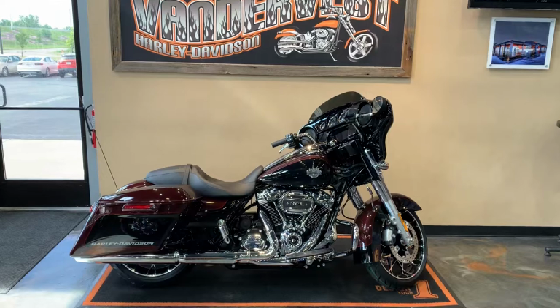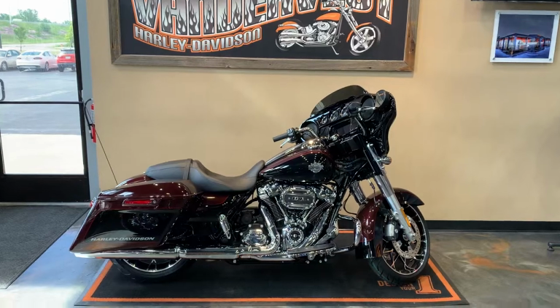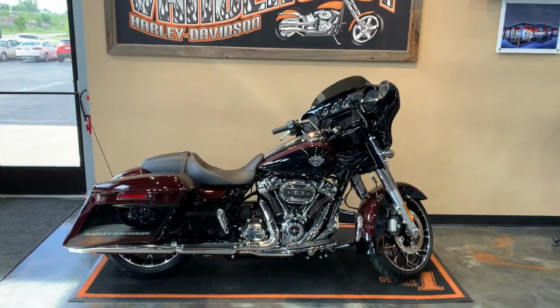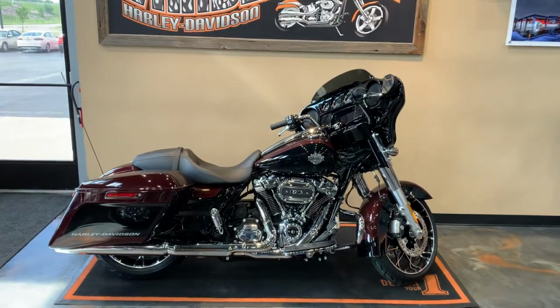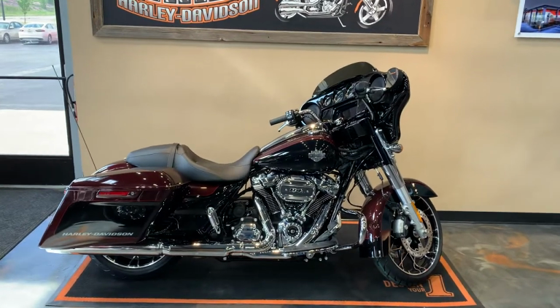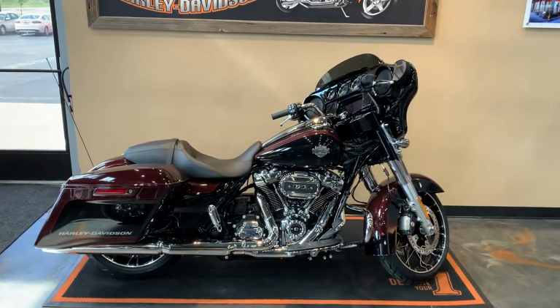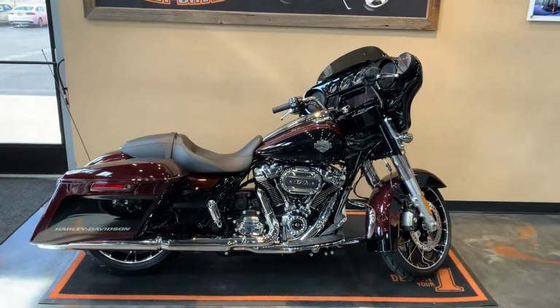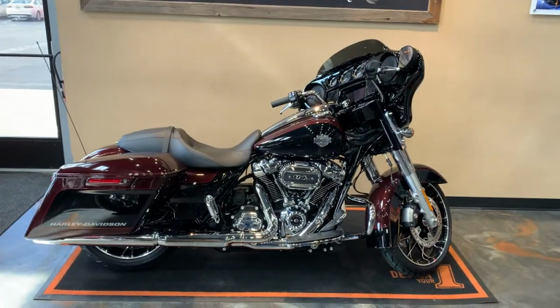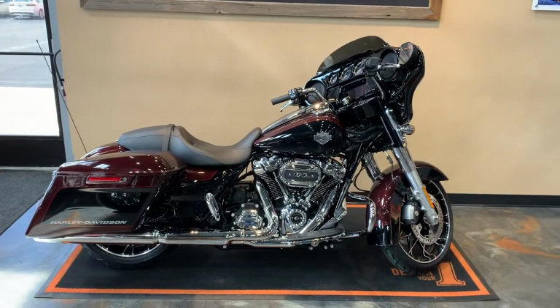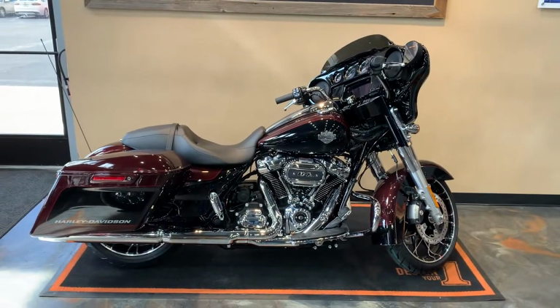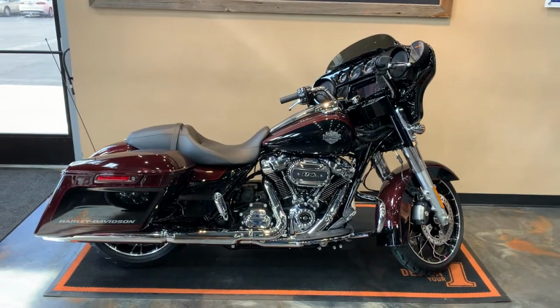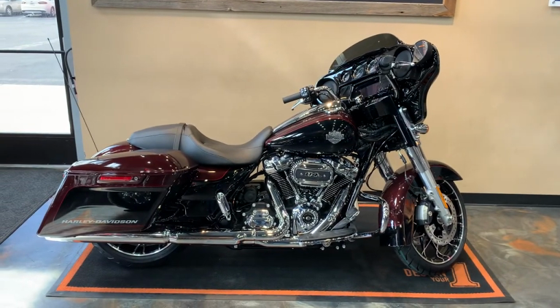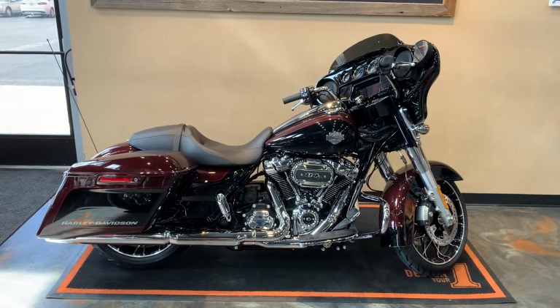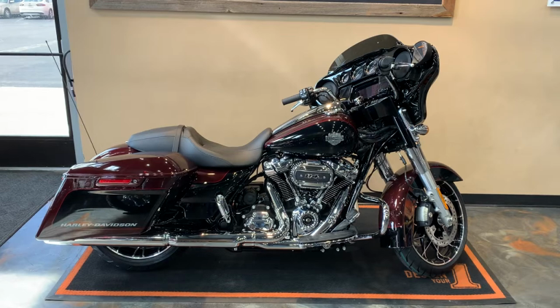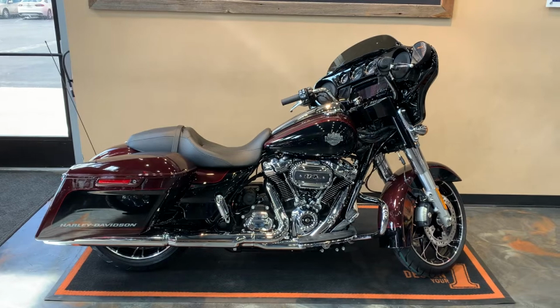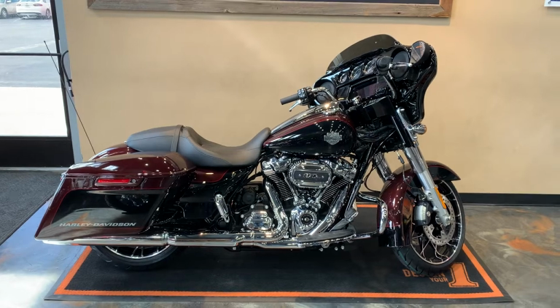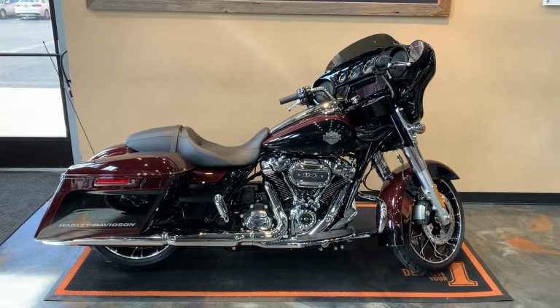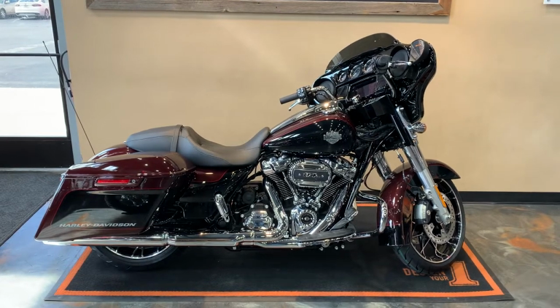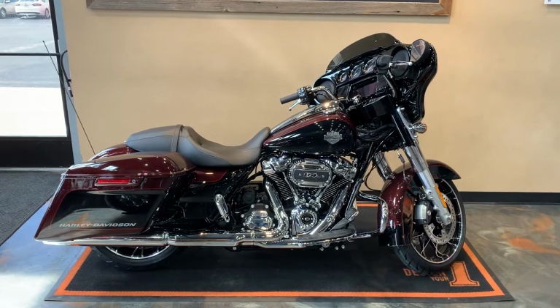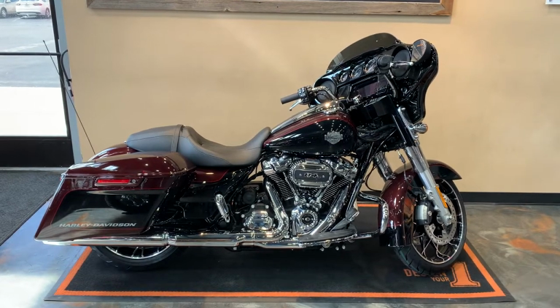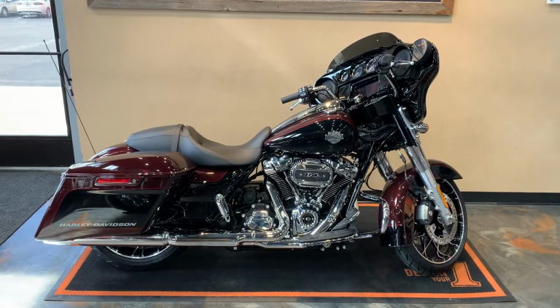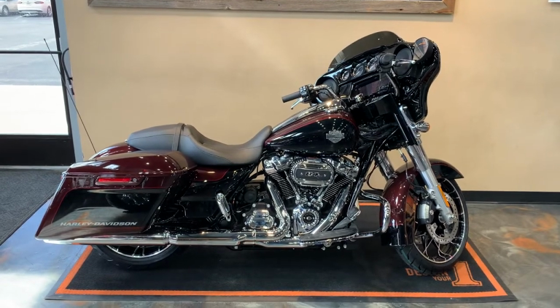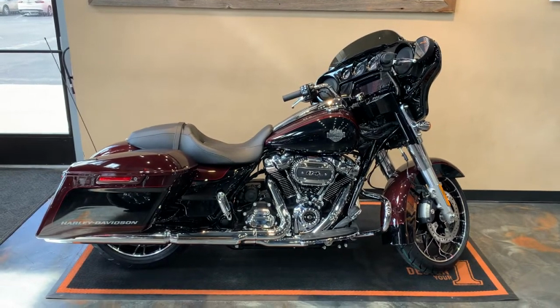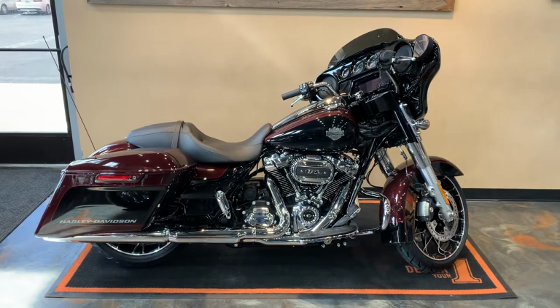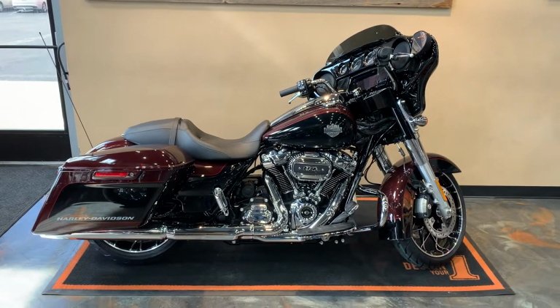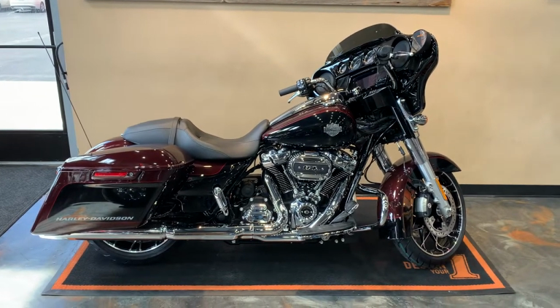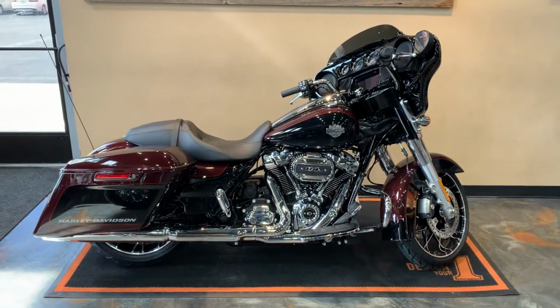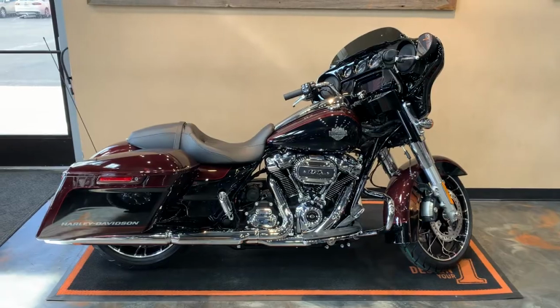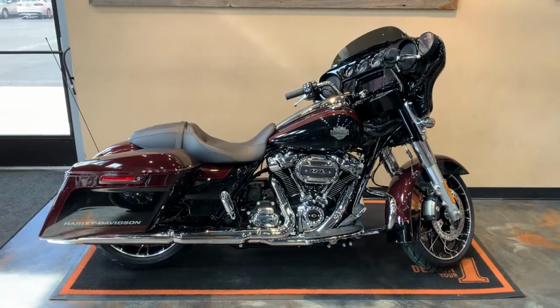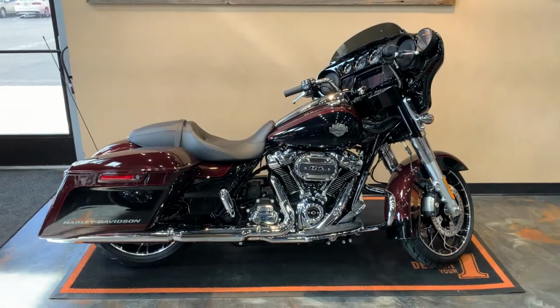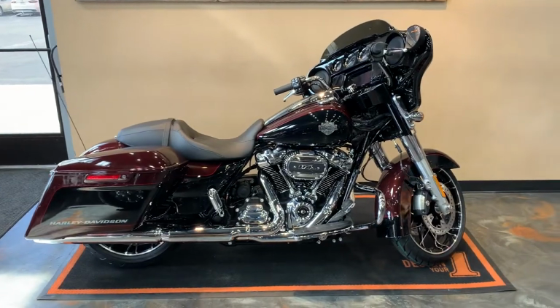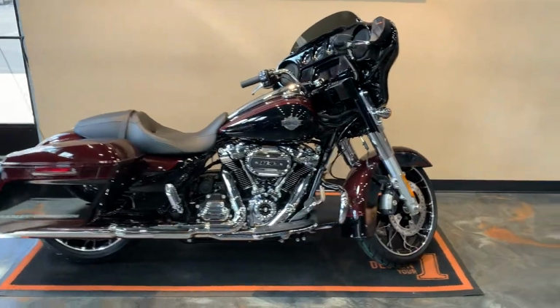Alright, another 2022 hitting the floor. Got a Street Glide Special — our color is Midnight Crimson two-toned with Vivid Black in a chrome package. I'll give you a little front to back.